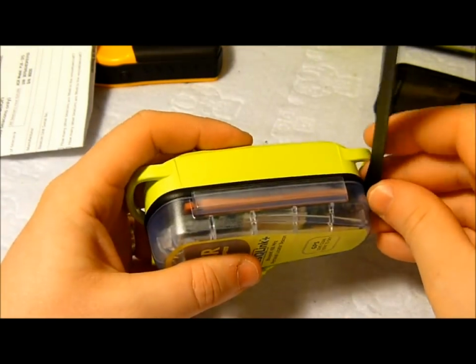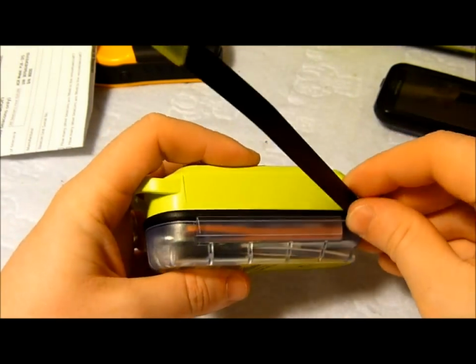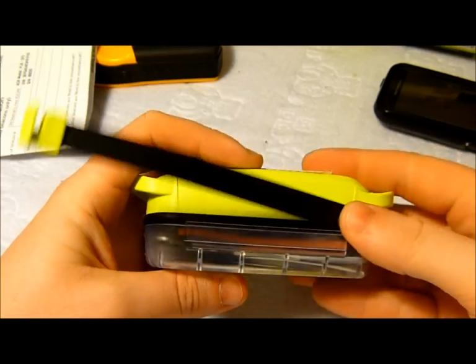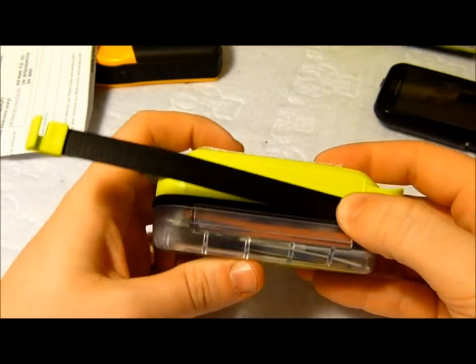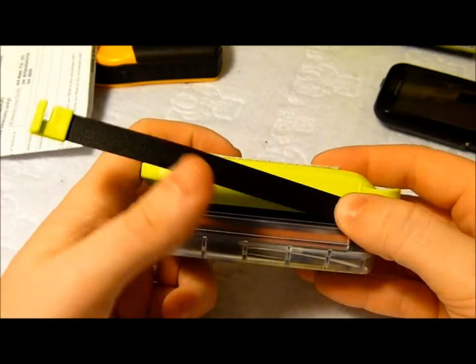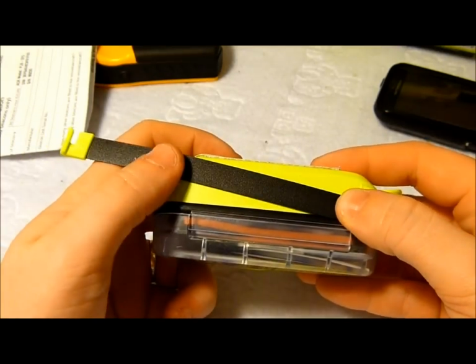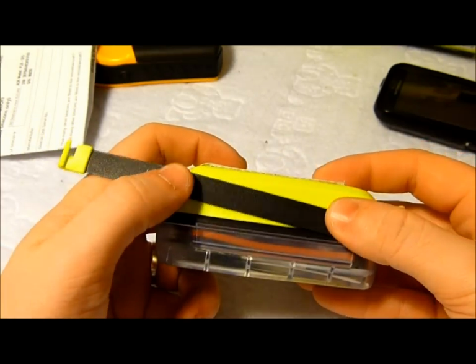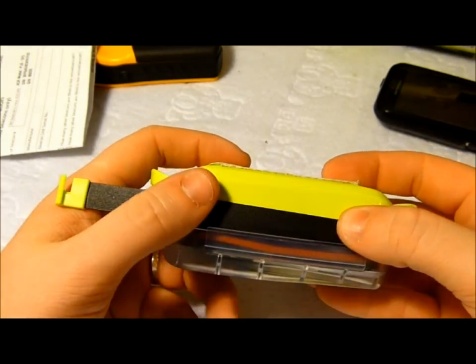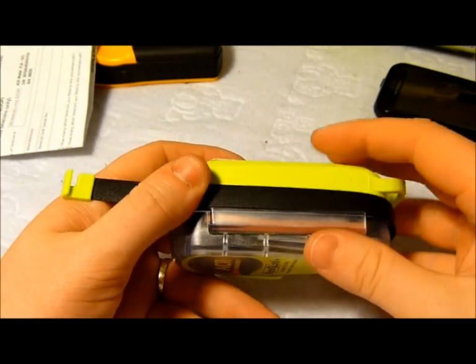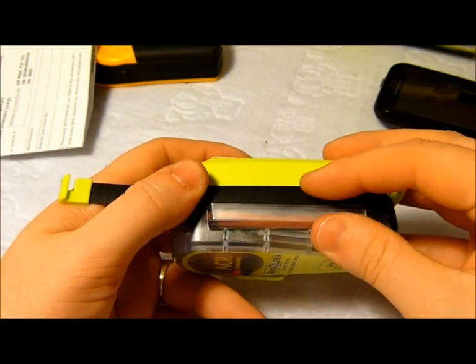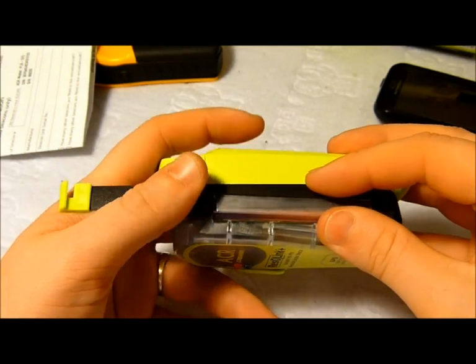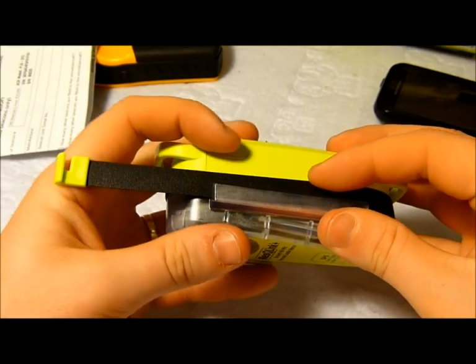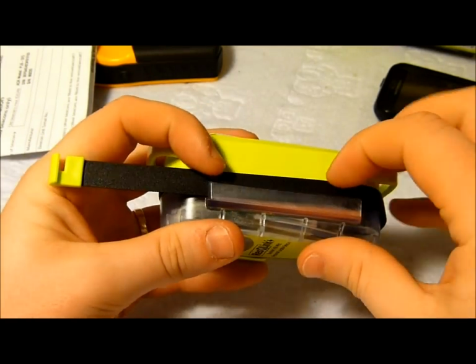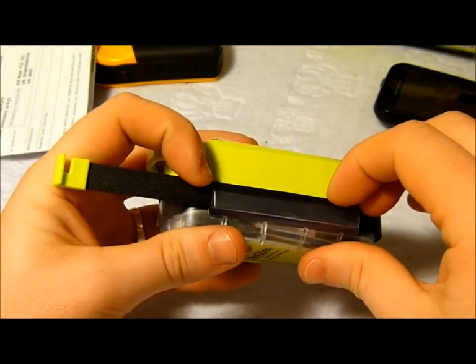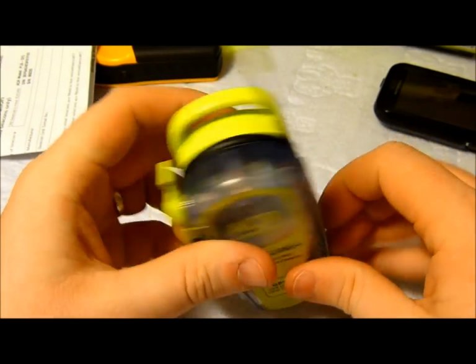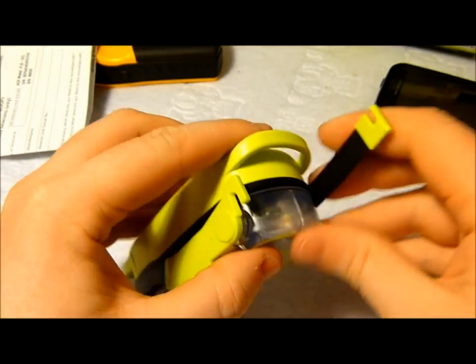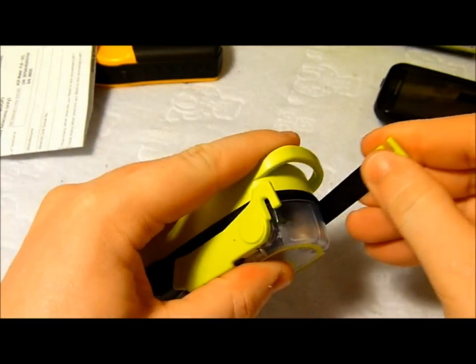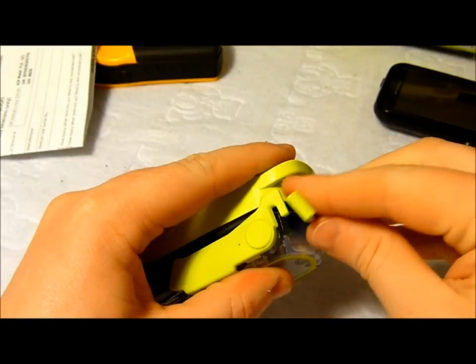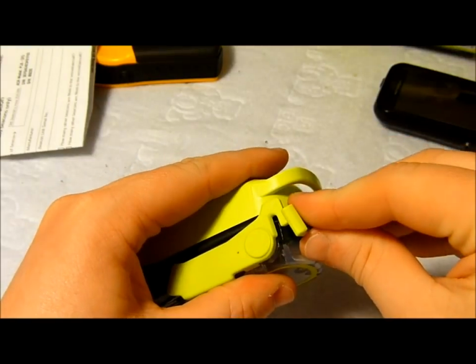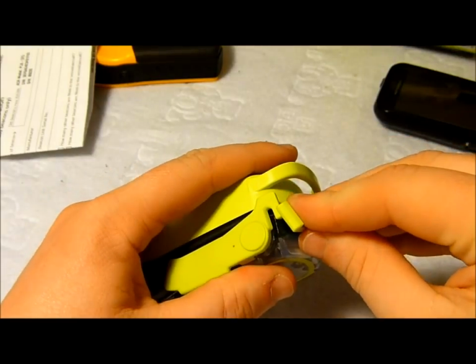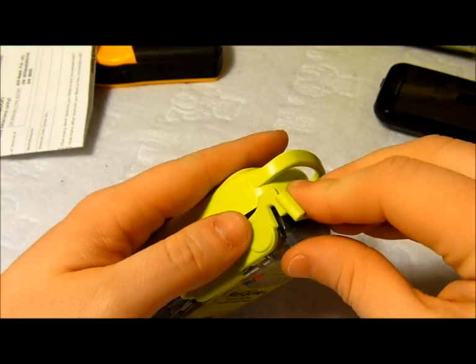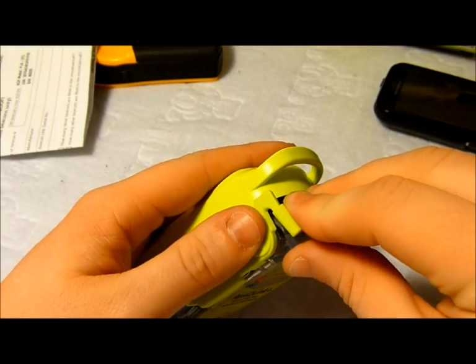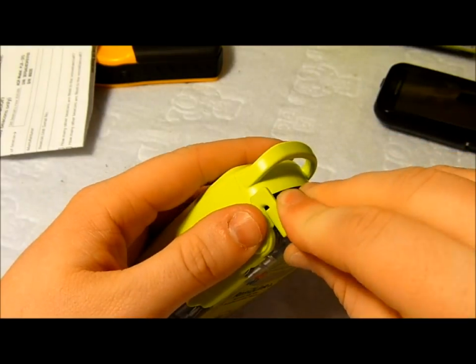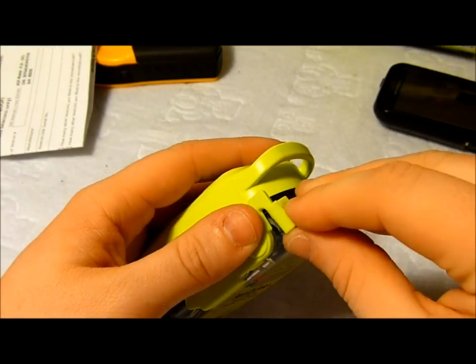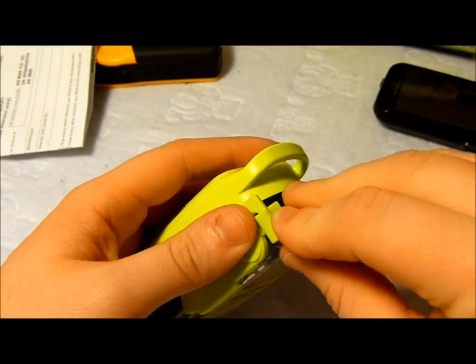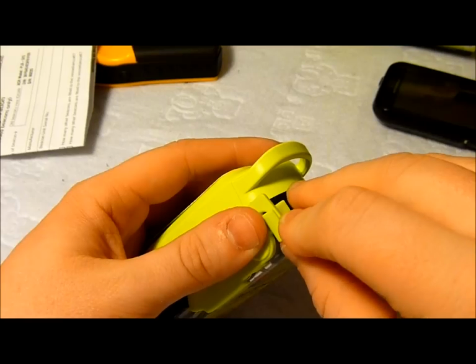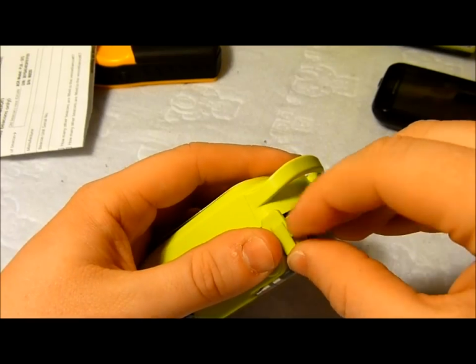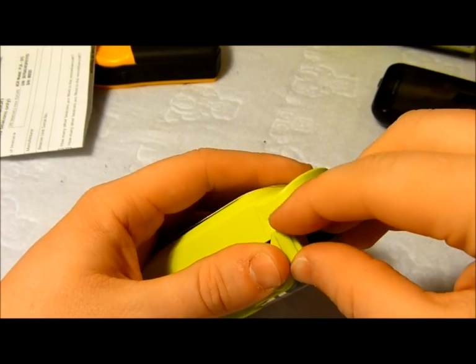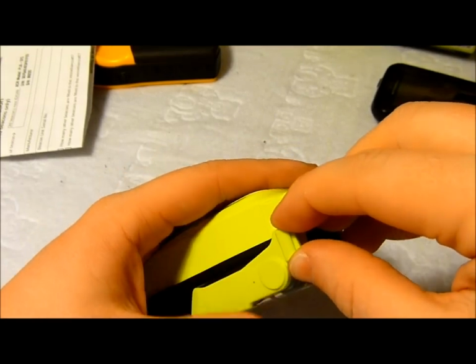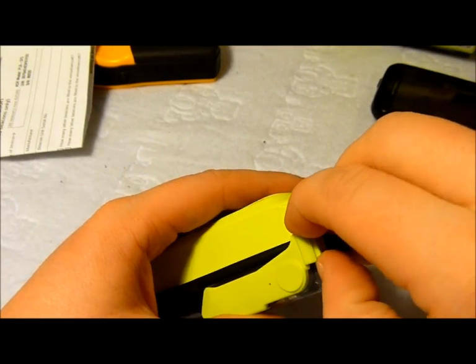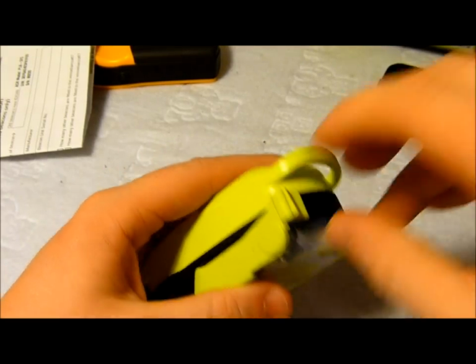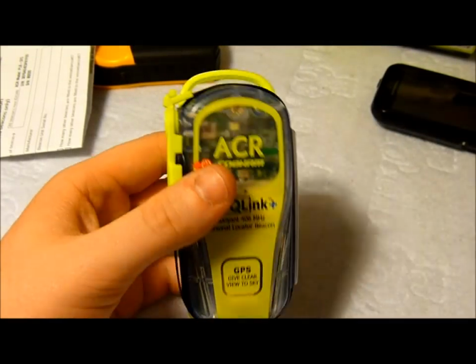The battery is not user replaceable, but it is replaceable — when it's time for the battery to be replaced, you can send it off and have that changed. And if you have used it in an activation, you'd want to have the battery replaced as well.